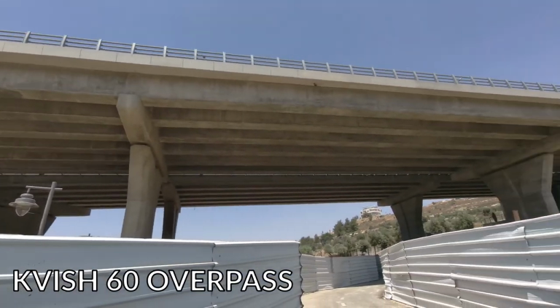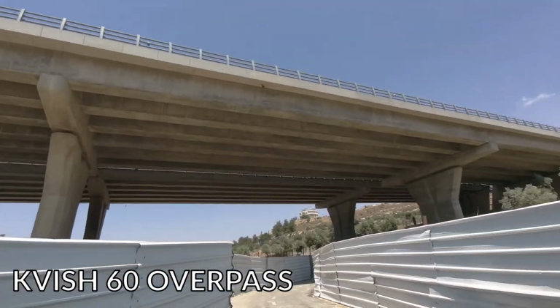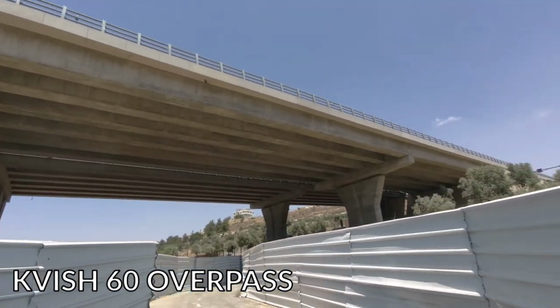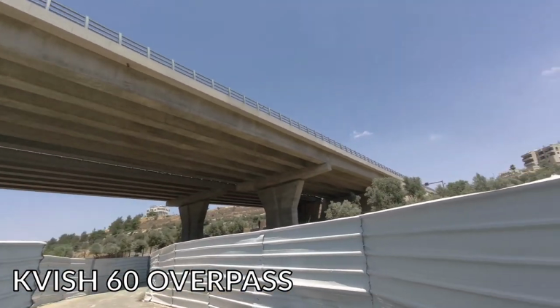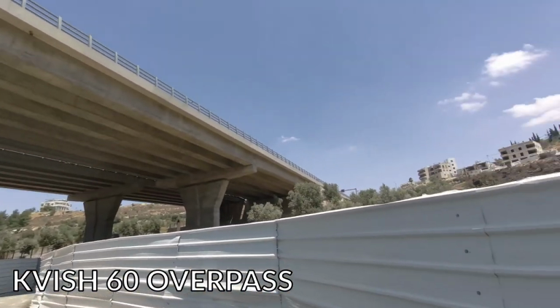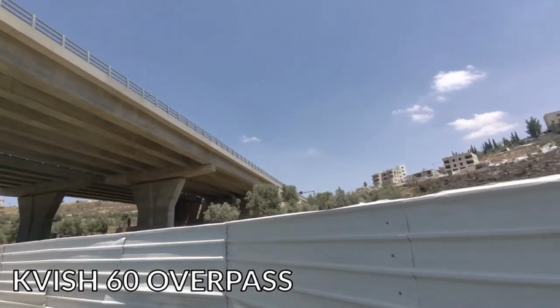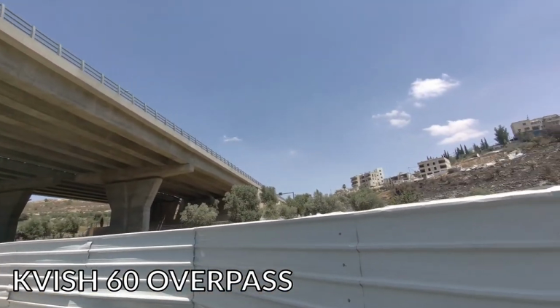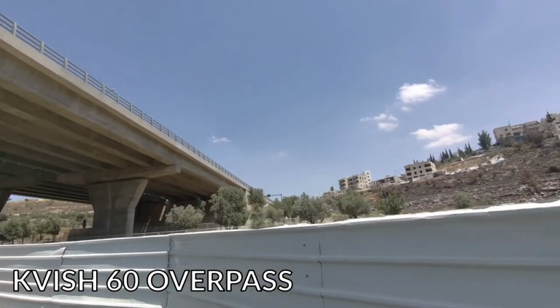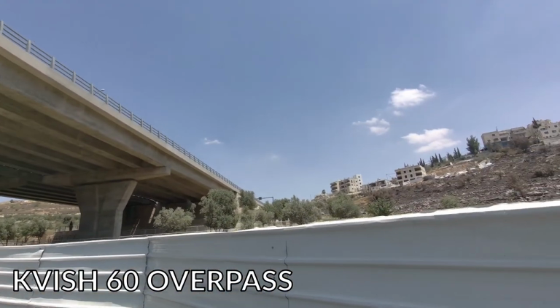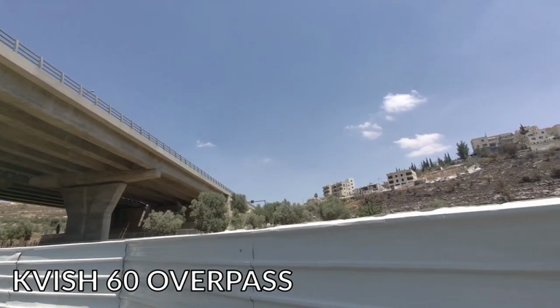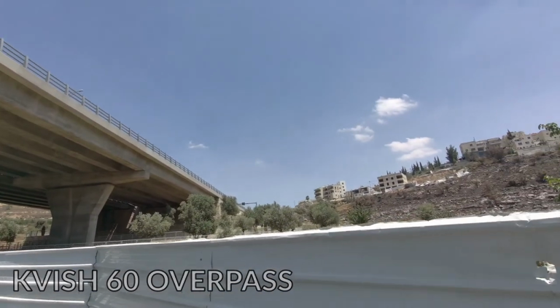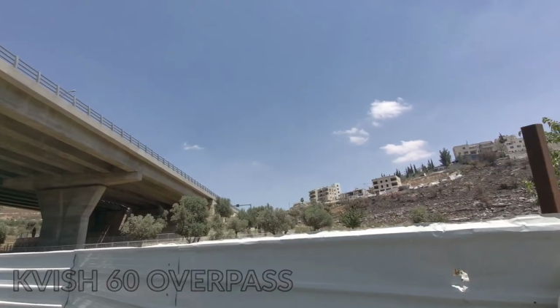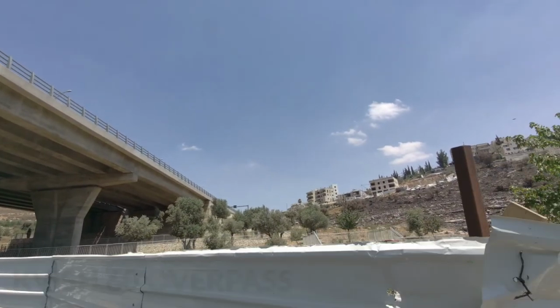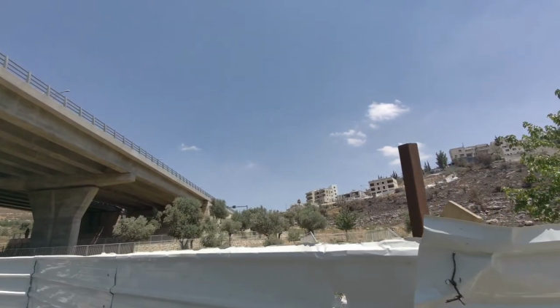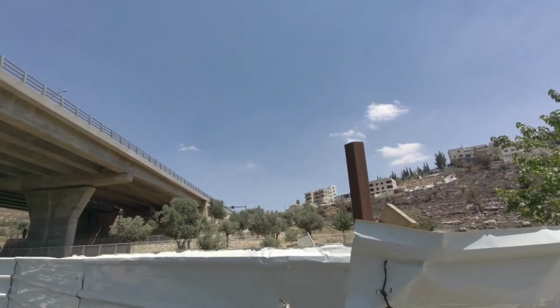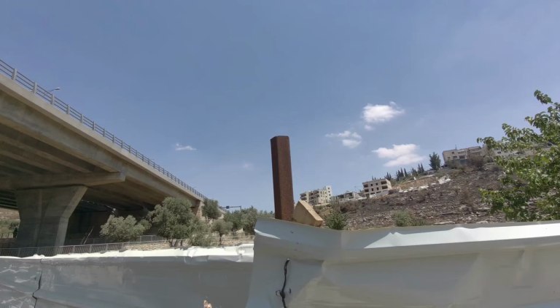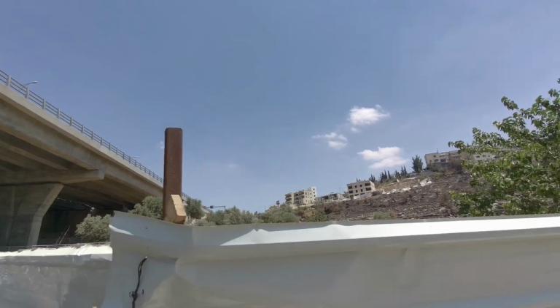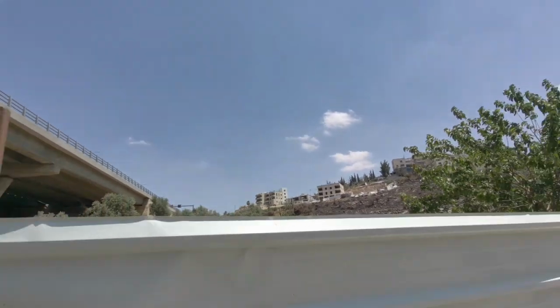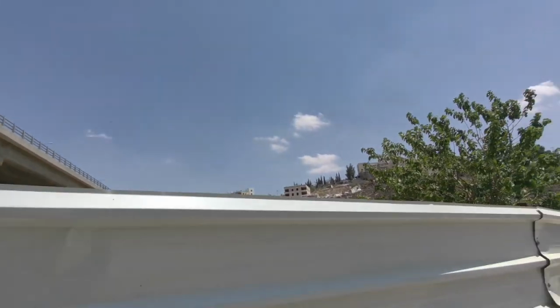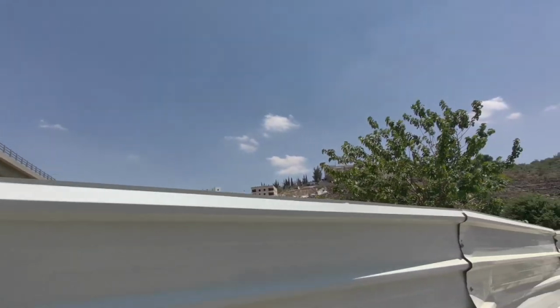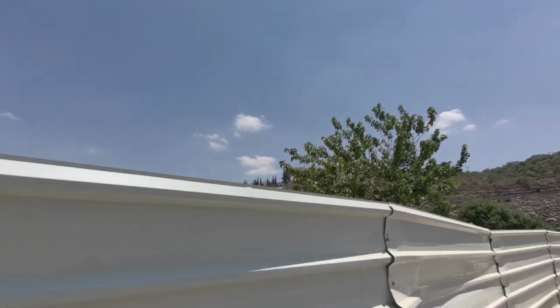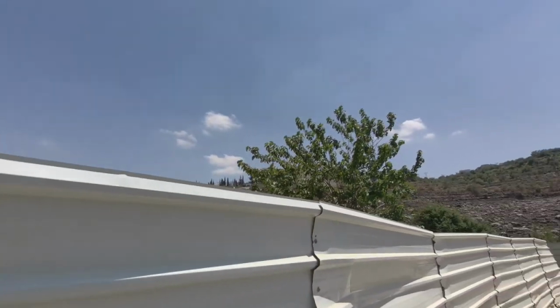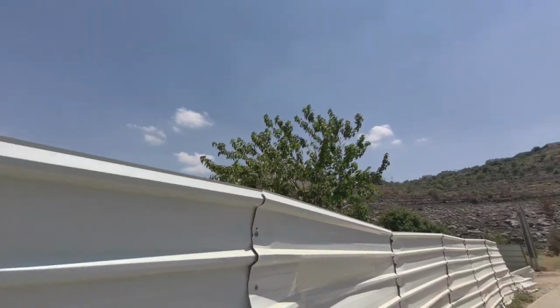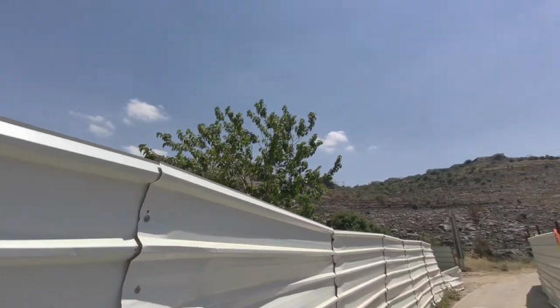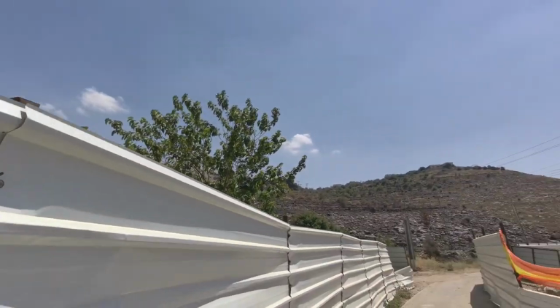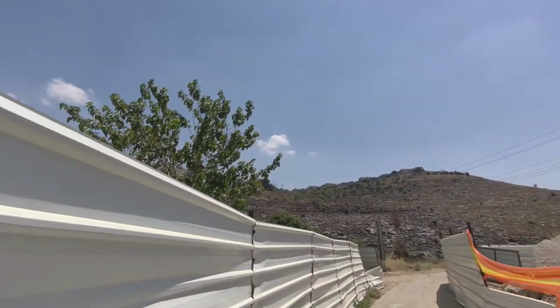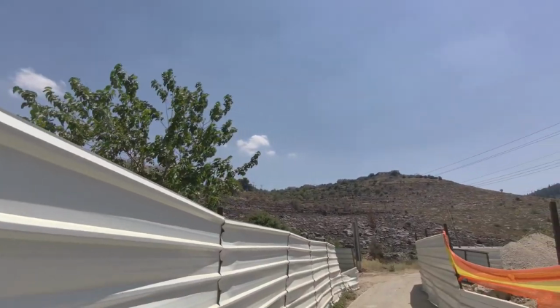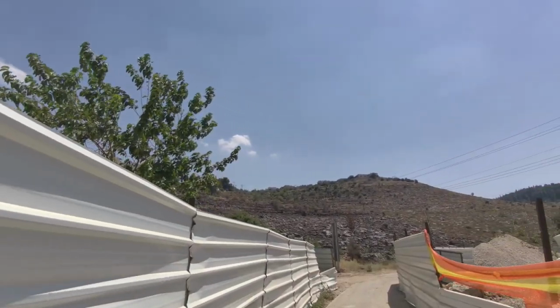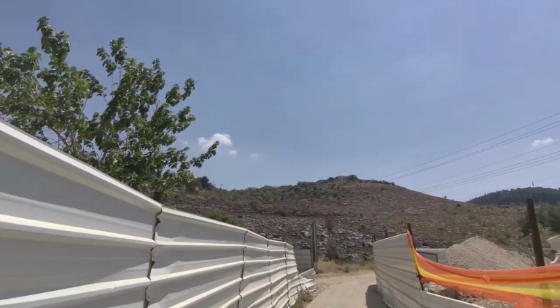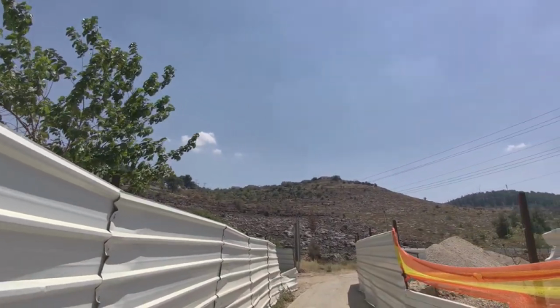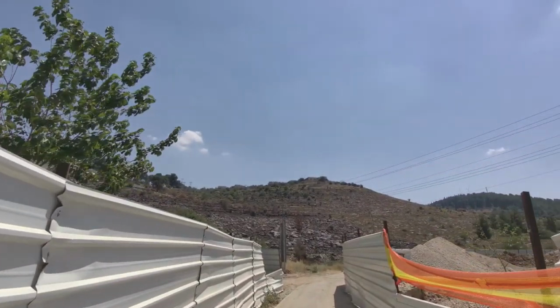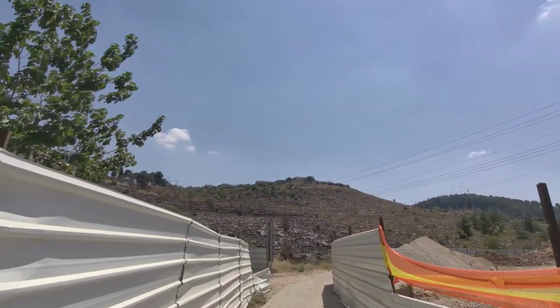Getting a bit of video of those houses up there. Those hills are spectacular.